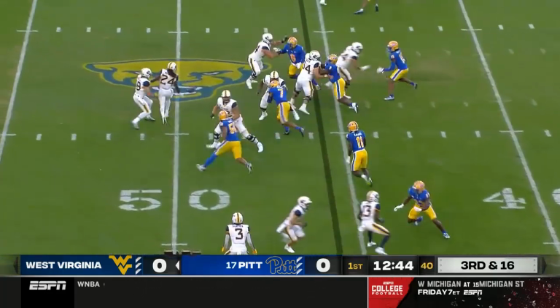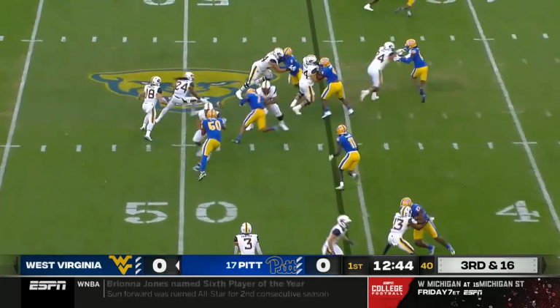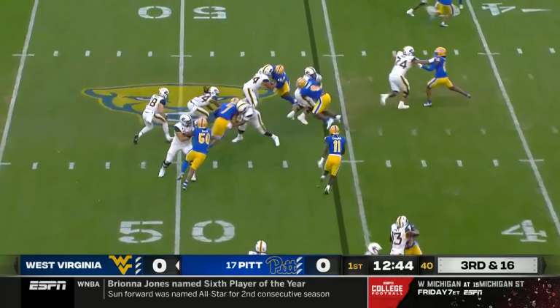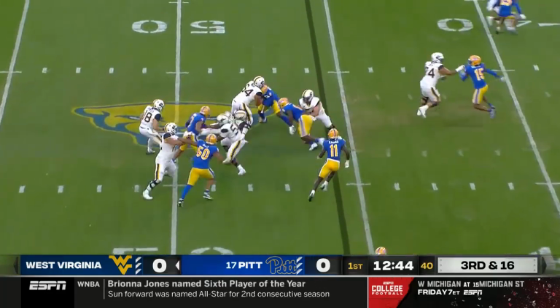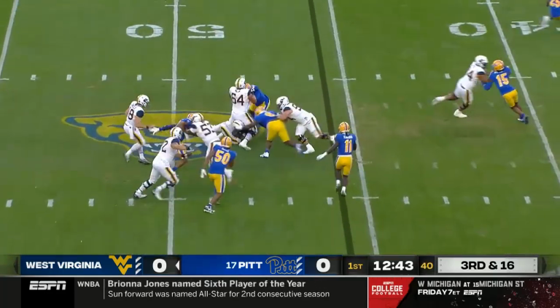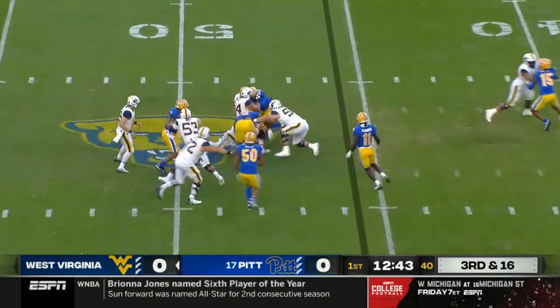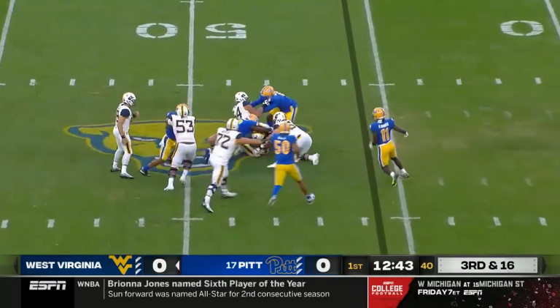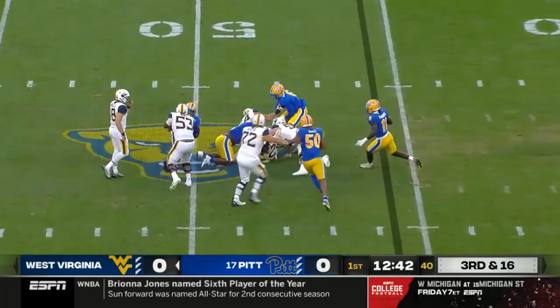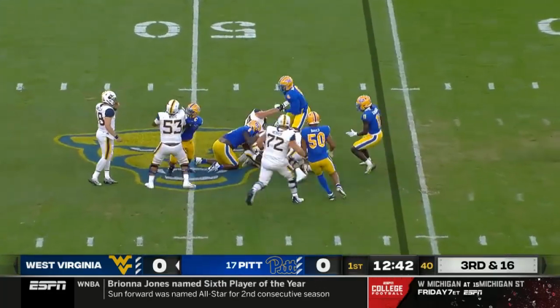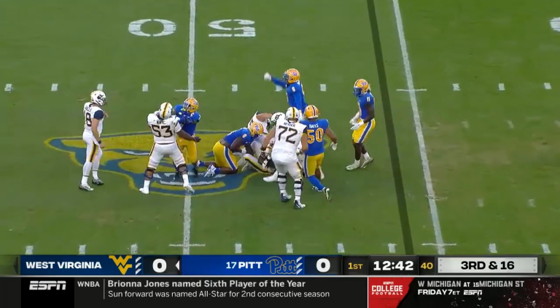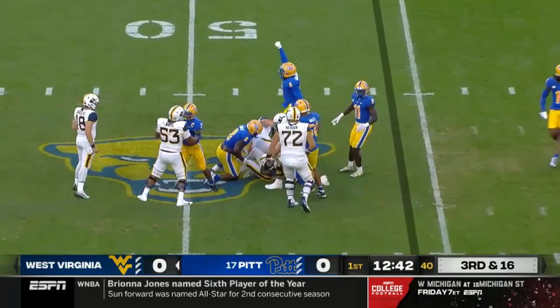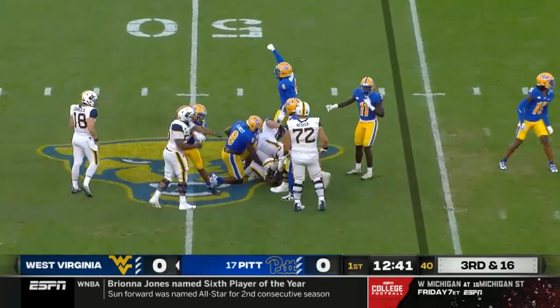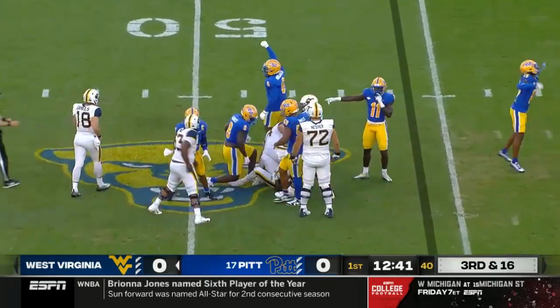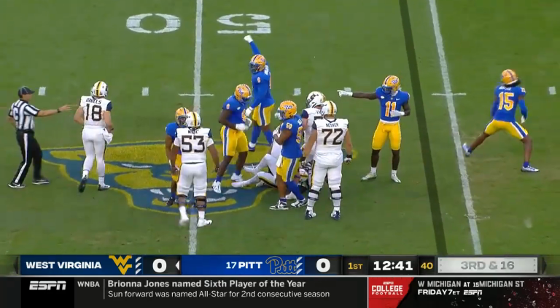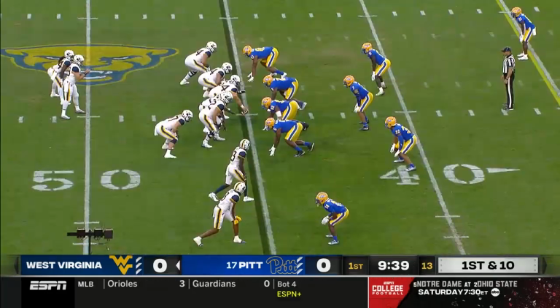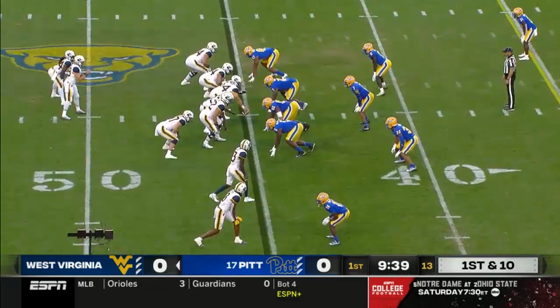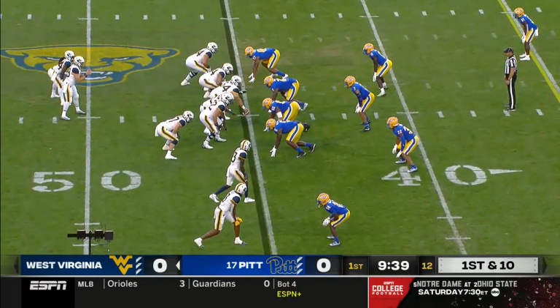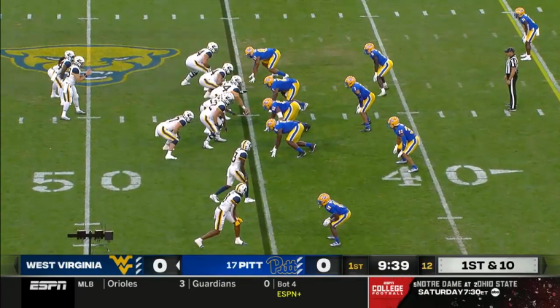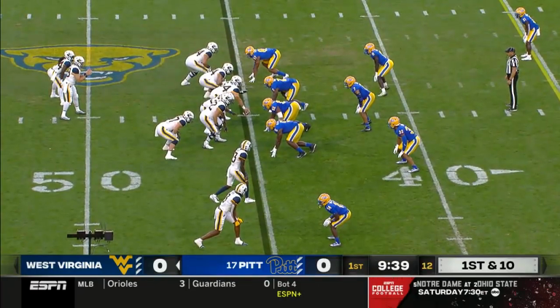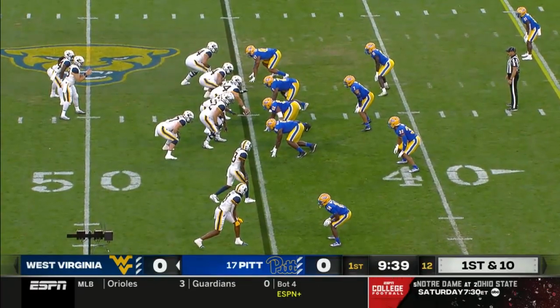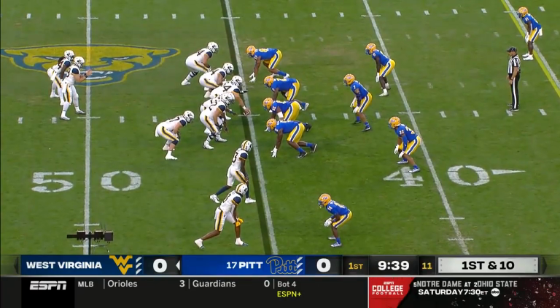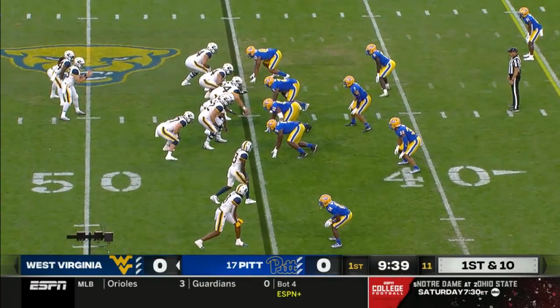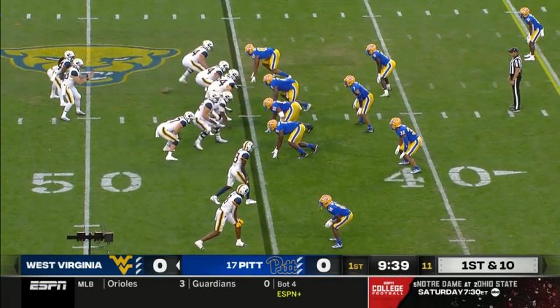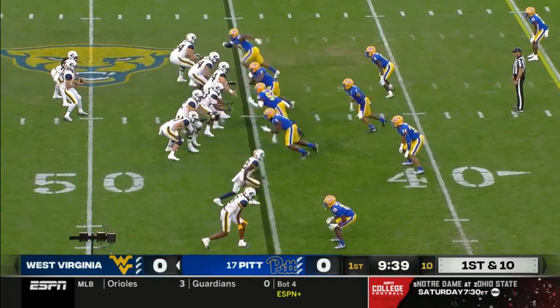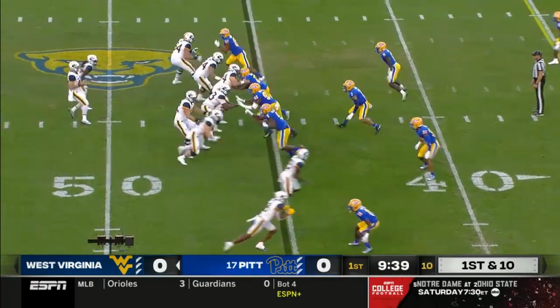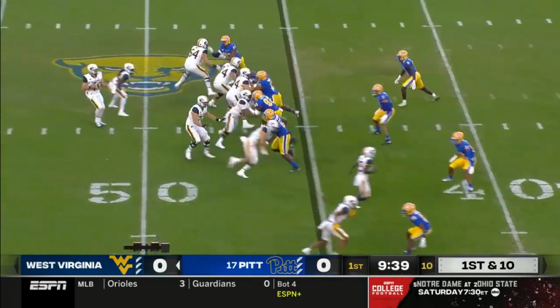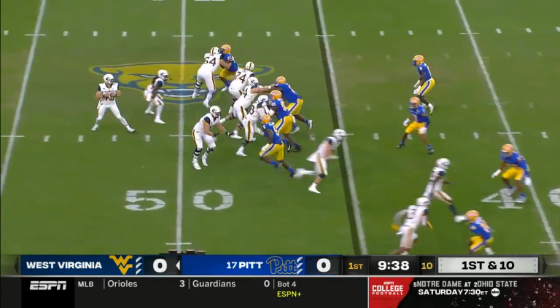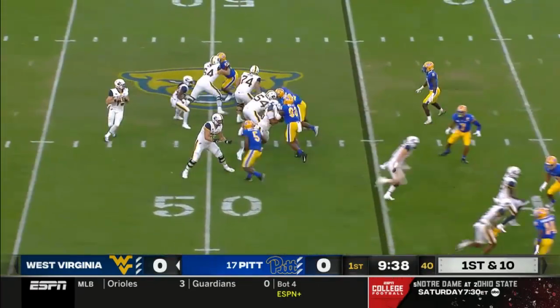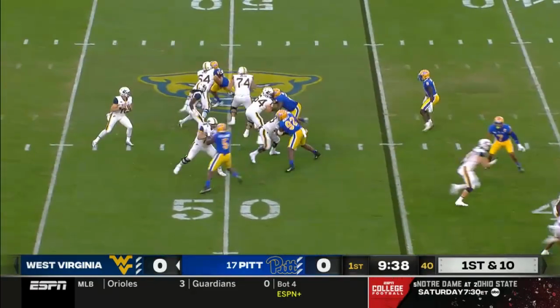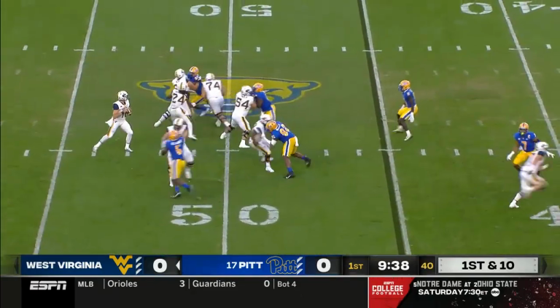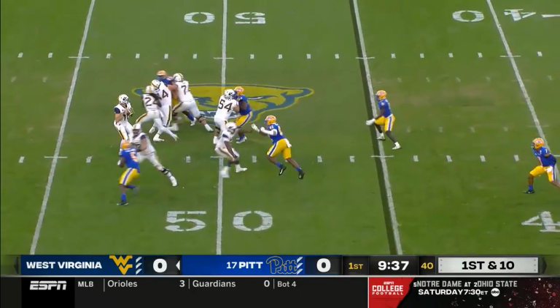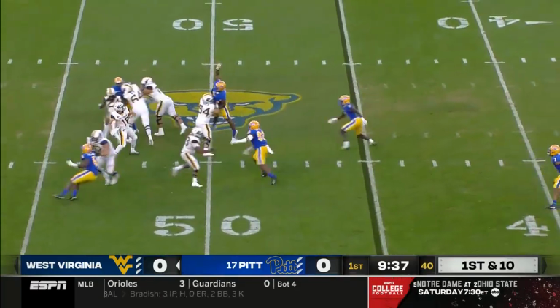High snap again, ball's on the turf. Ball at the 45, second possession for Daniels and the Mountaineers.